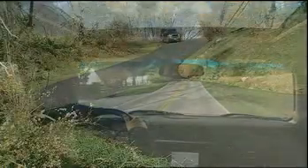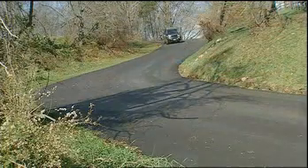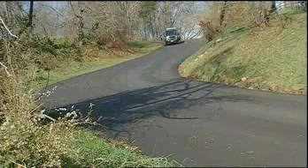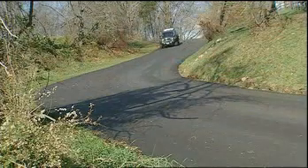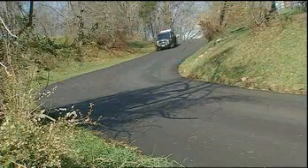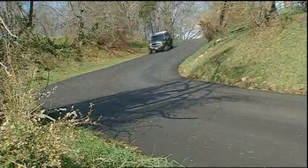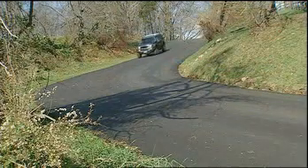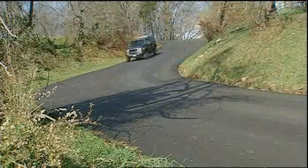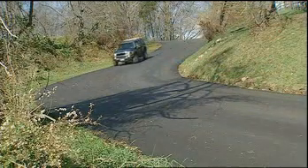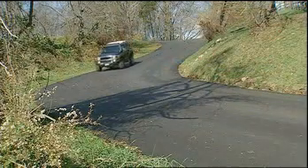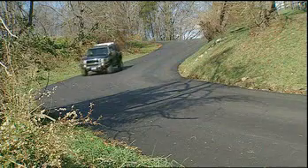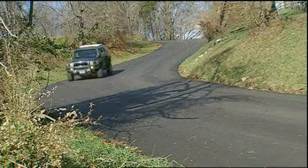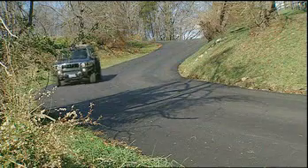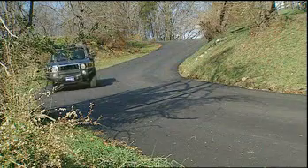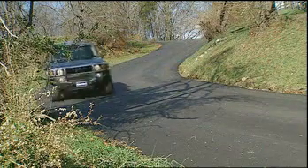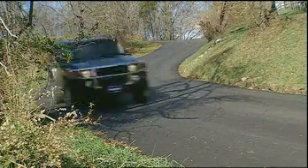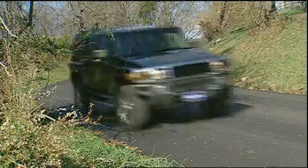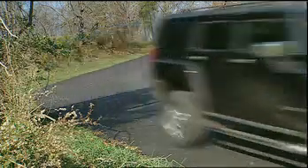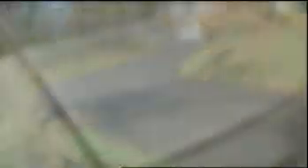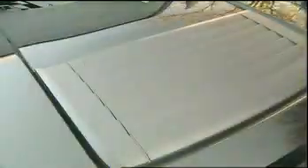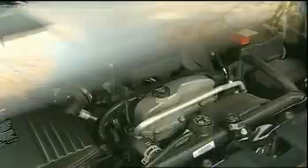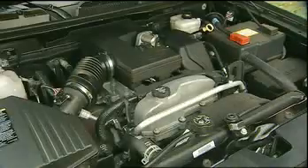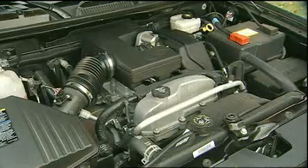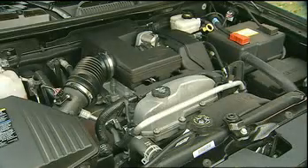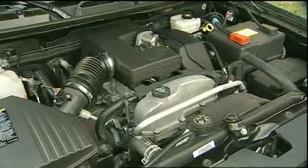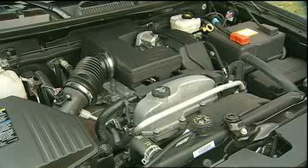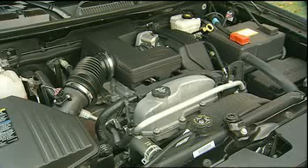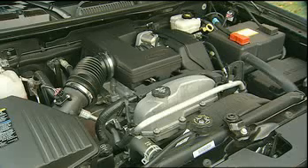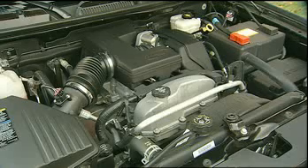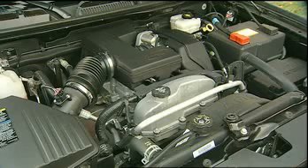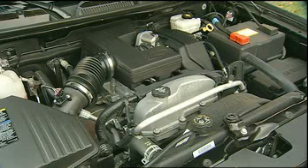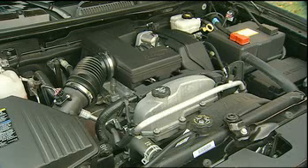The H3X boasts the same upgraded hardware and capabilities as the off-road ready H3, including a more powerful 242-horsepower 3.7-liter inline-five engine.